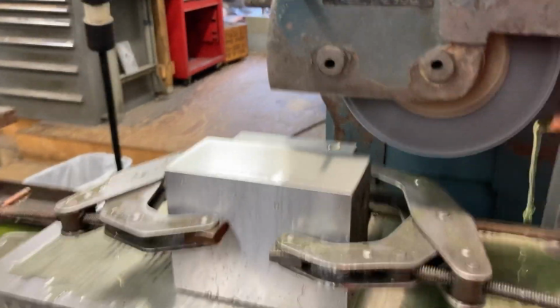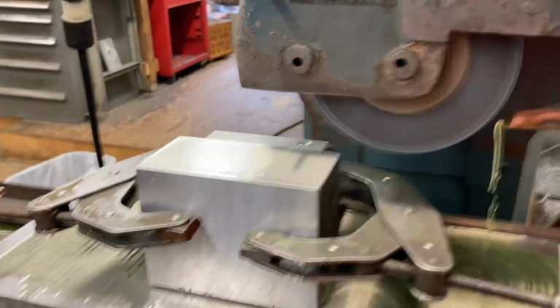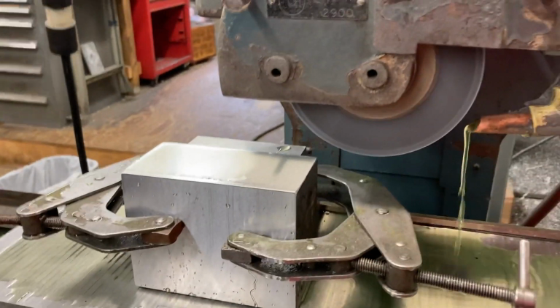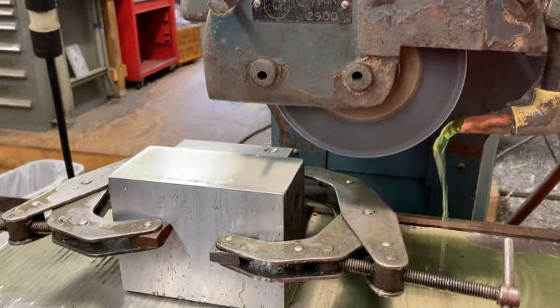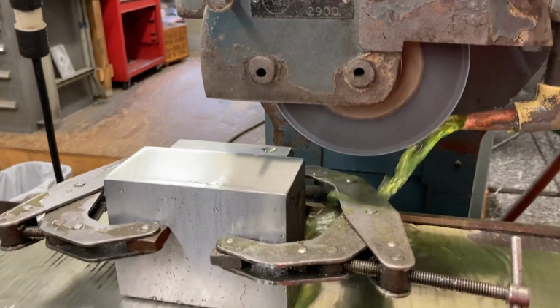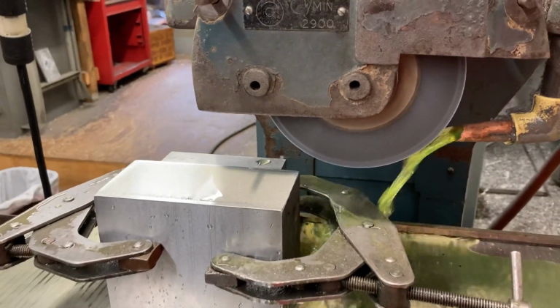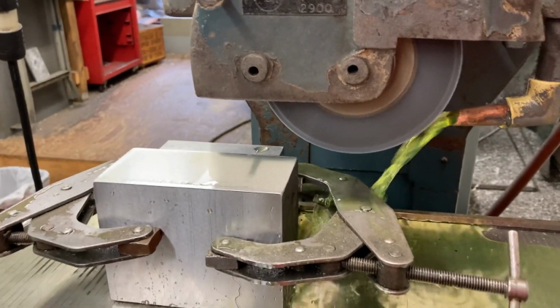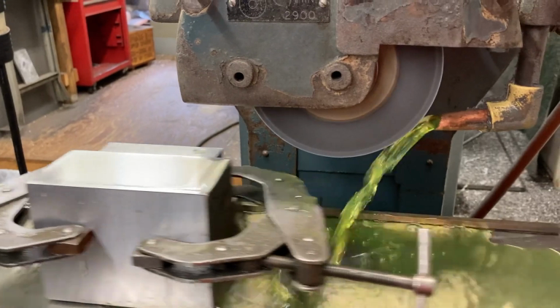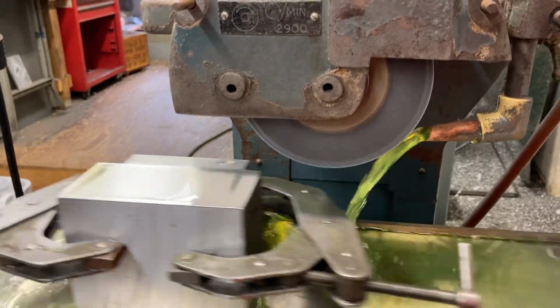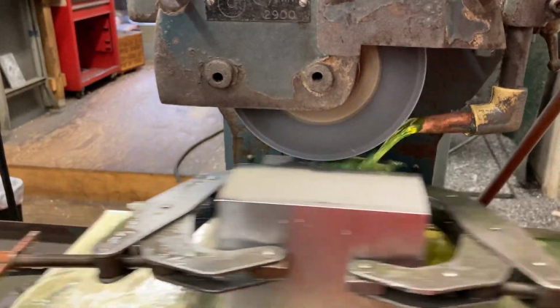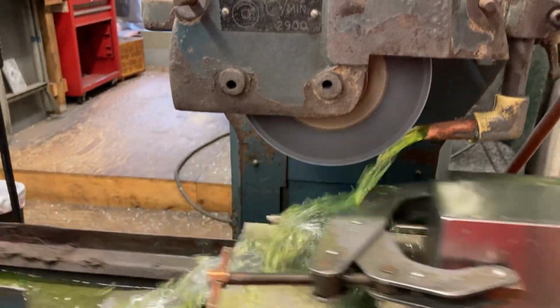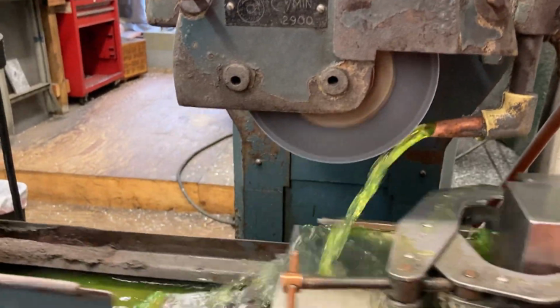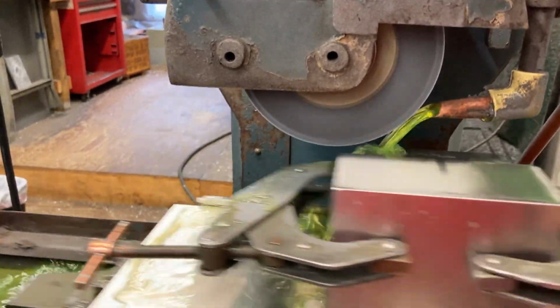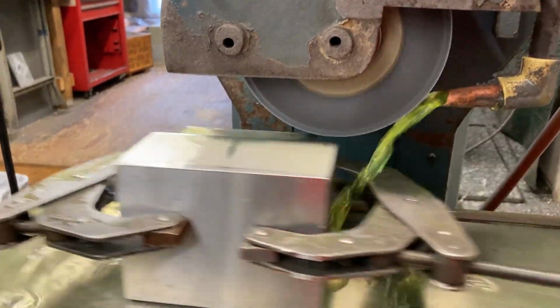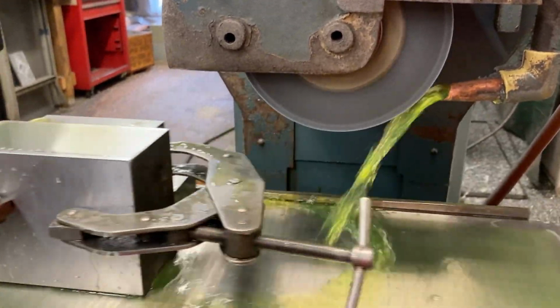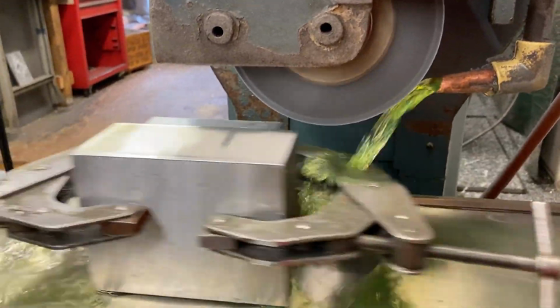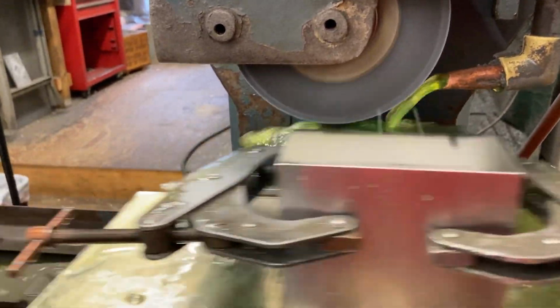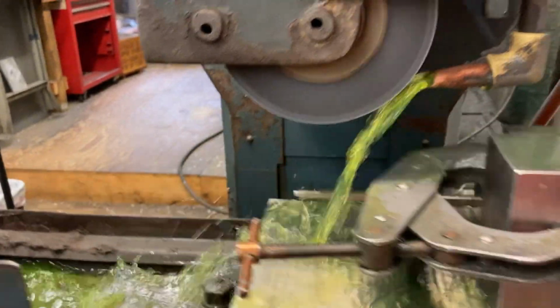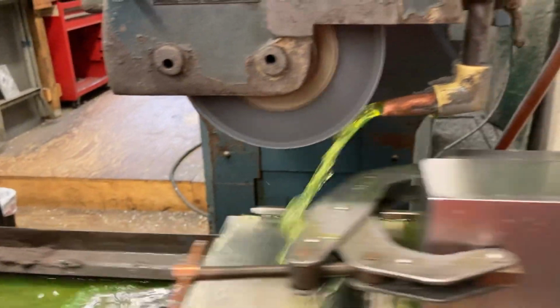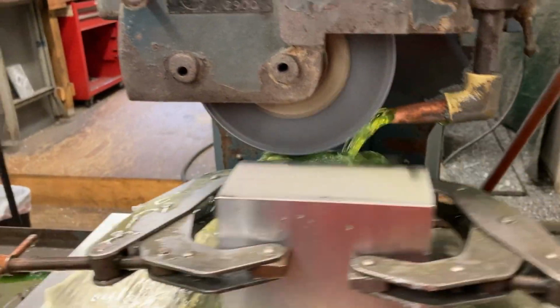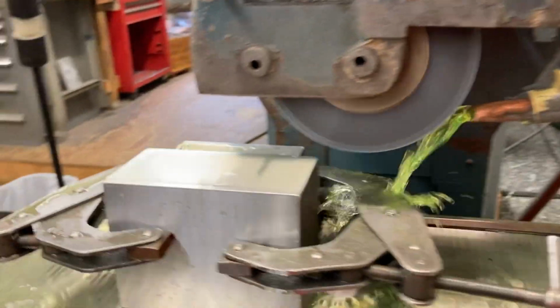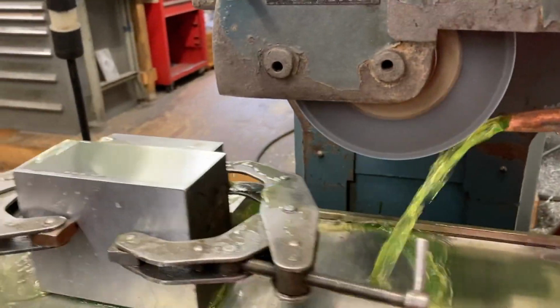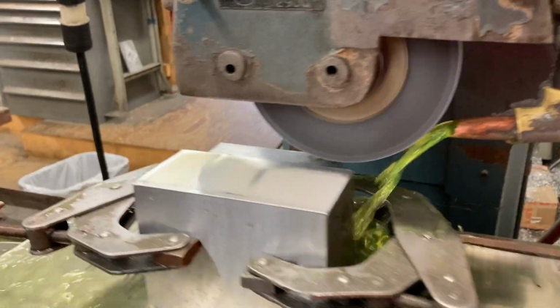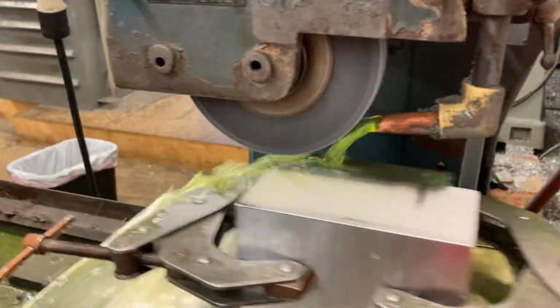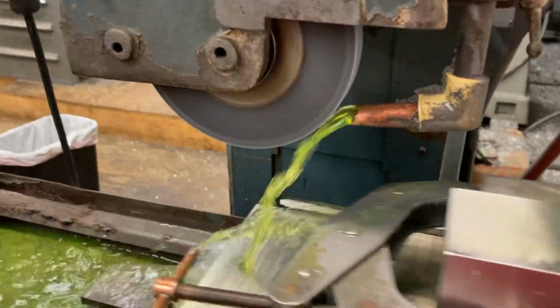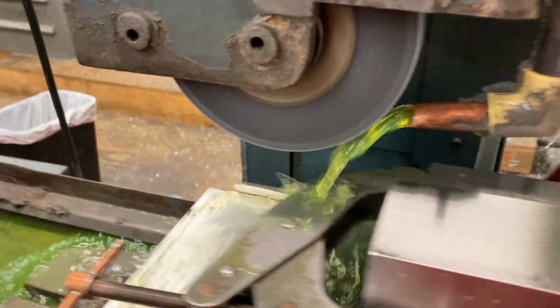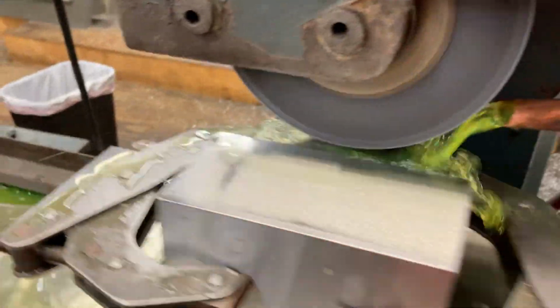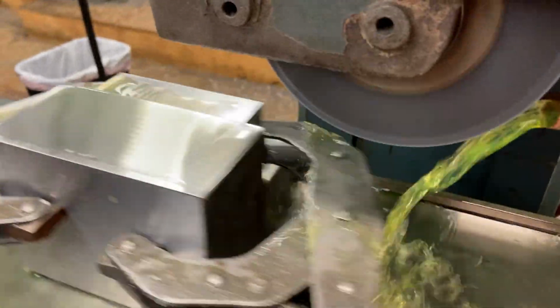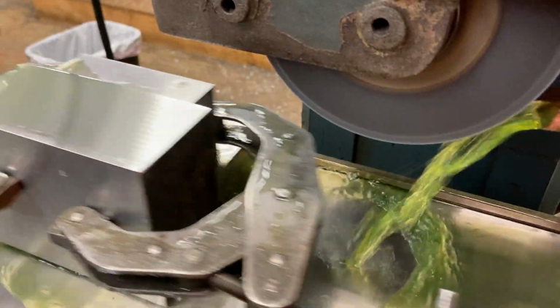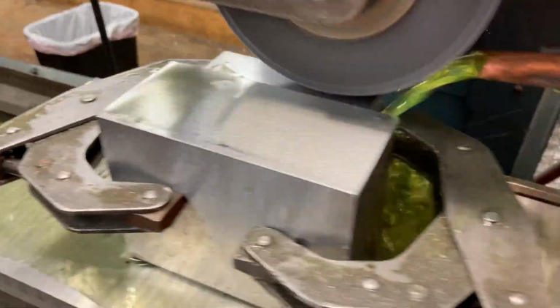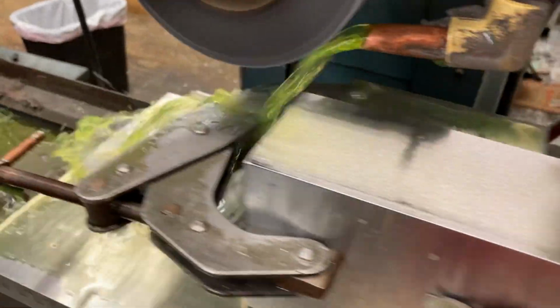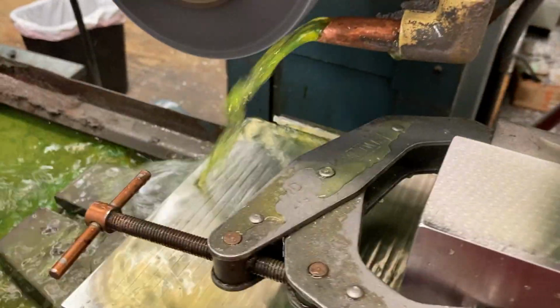We'll take a couple more thousandths. Like I said, I've got about eight to come off in total. We'll take another cut over here, and as you can see, that surface is almost clean already.